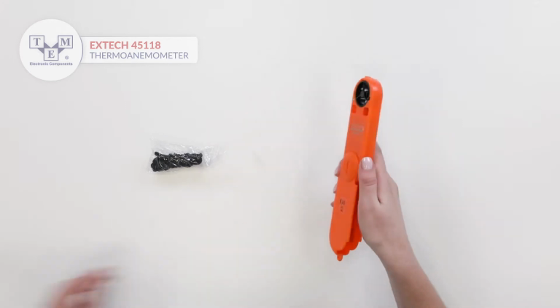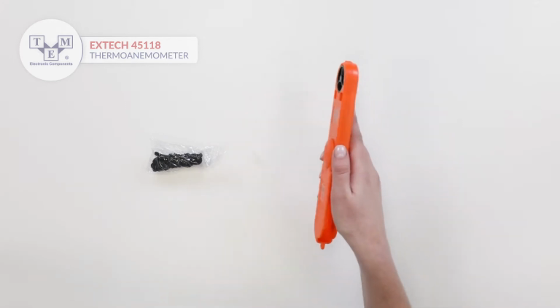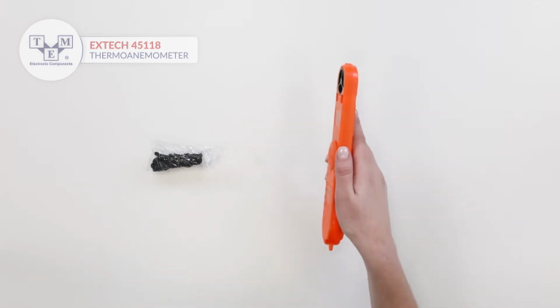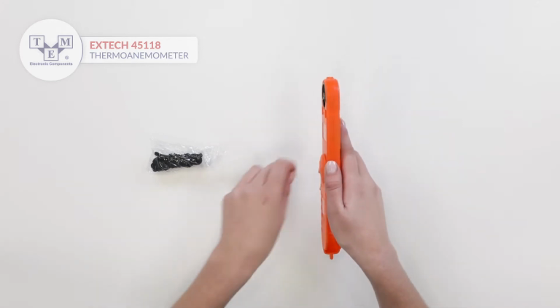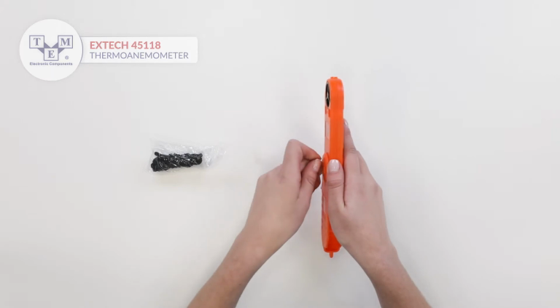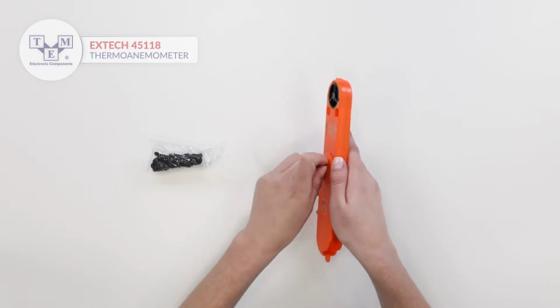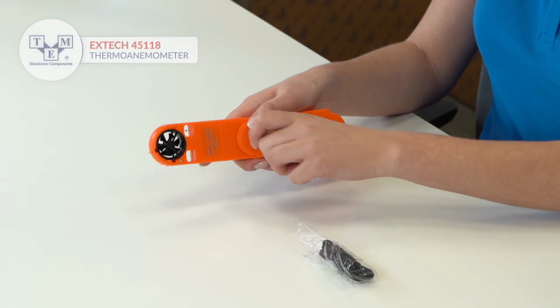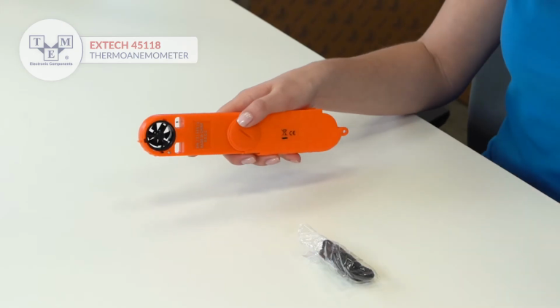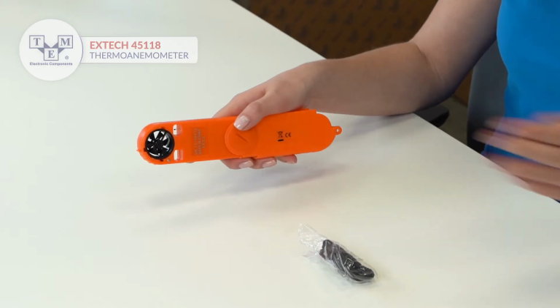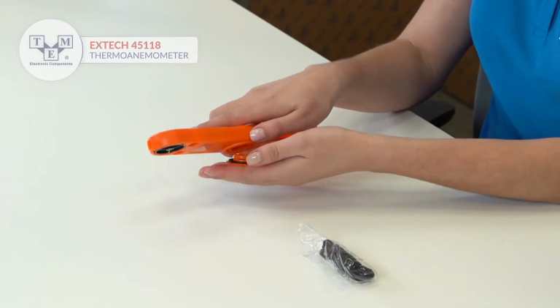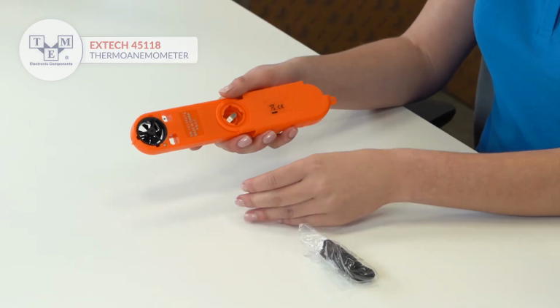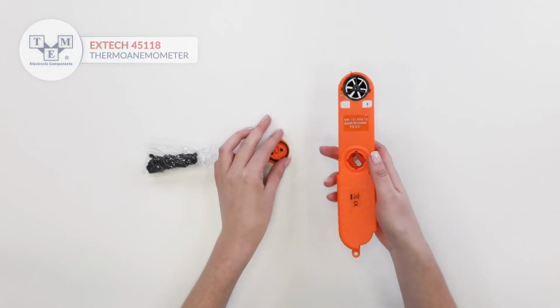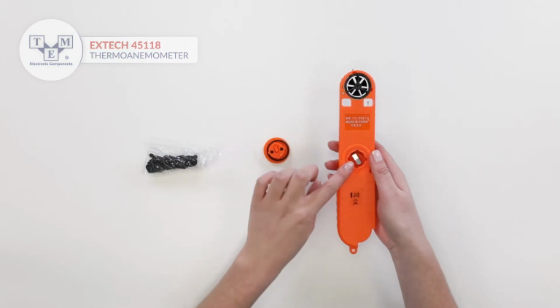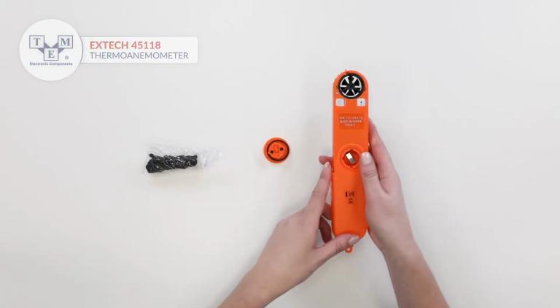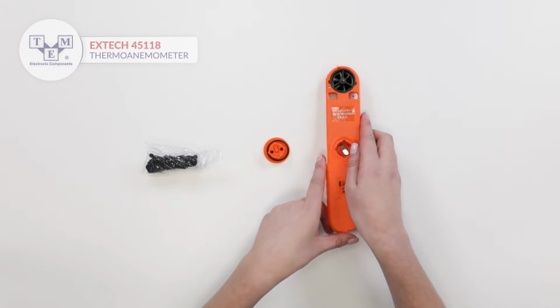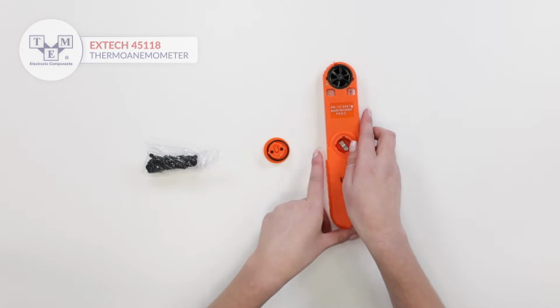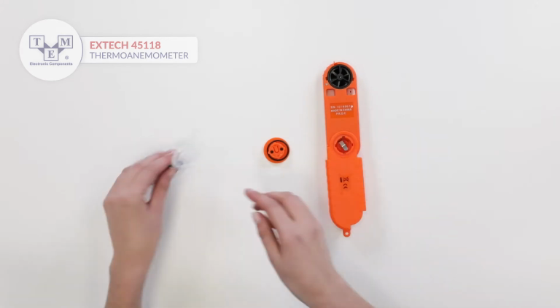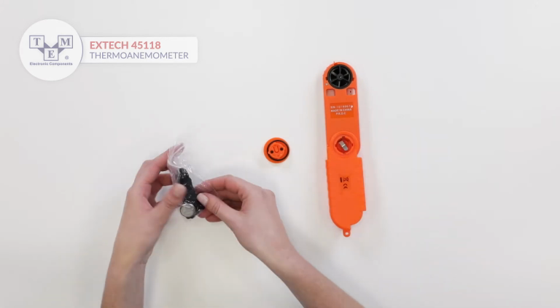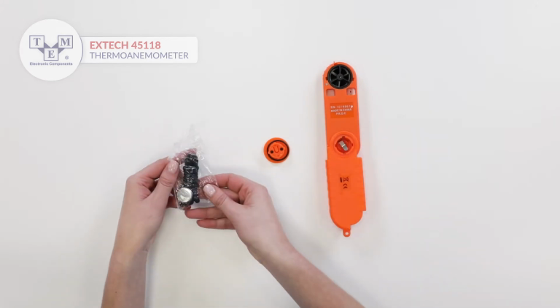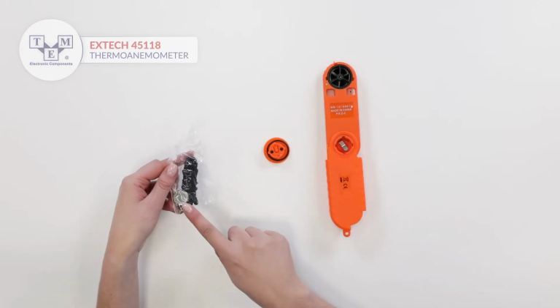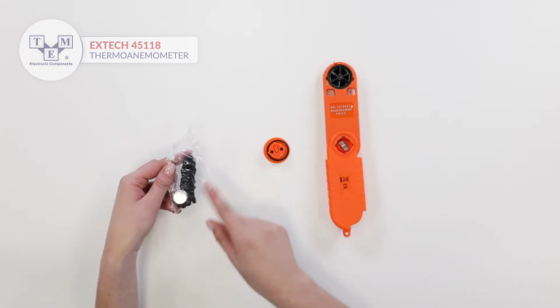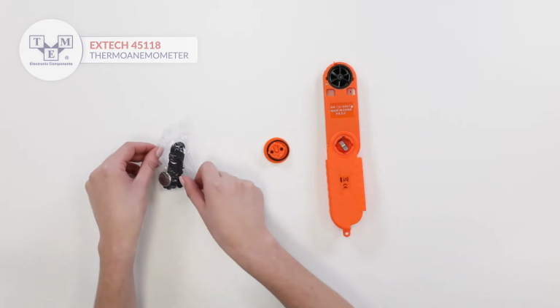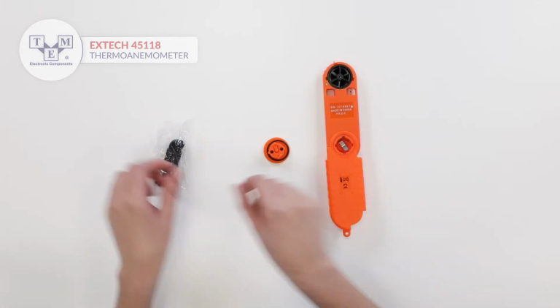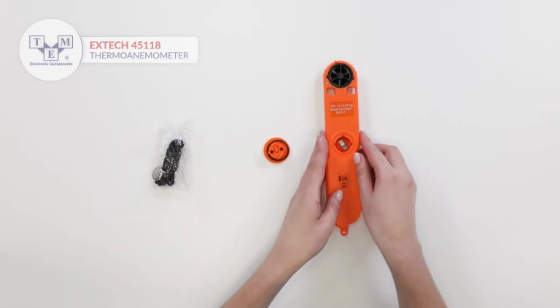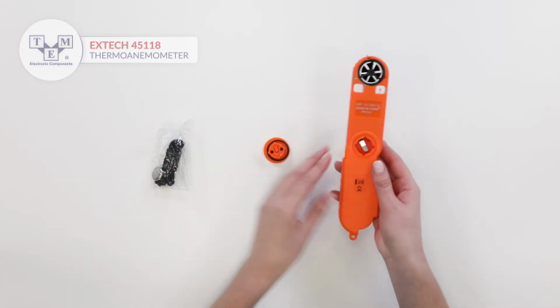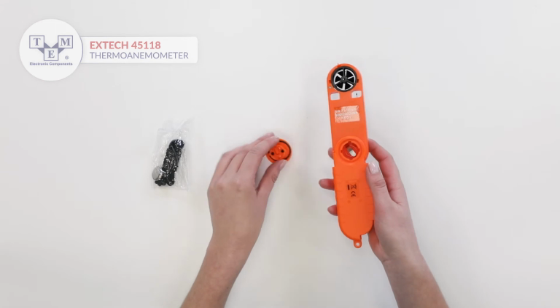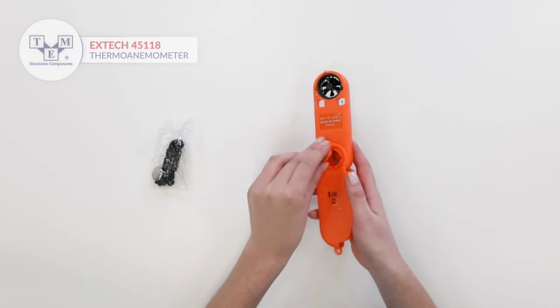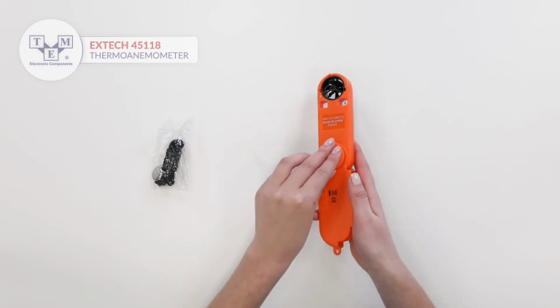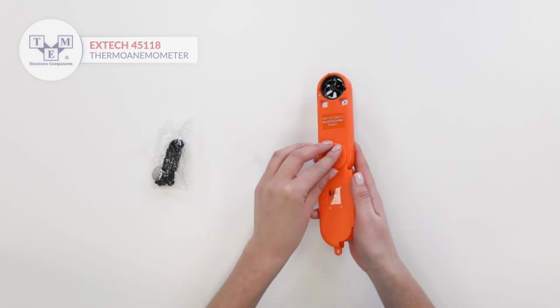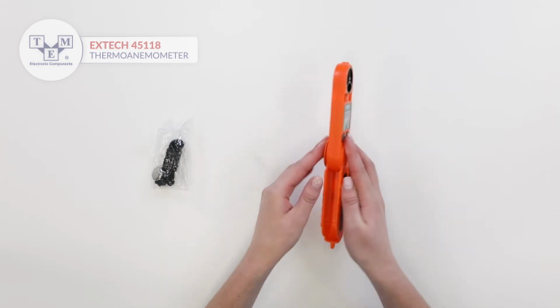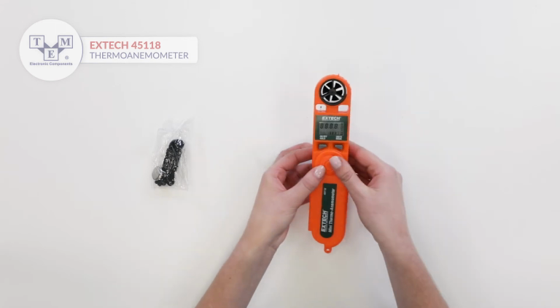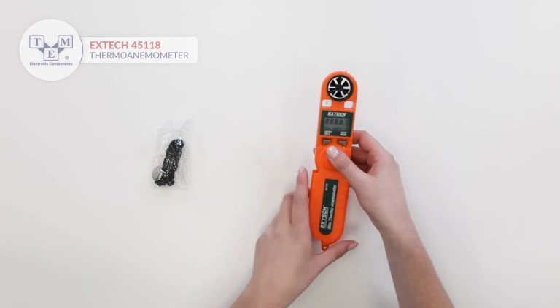A protective housing holds up for a better reach. It is powered by a single CR2032 battery, also included in the set. Additionally, the set contains a lanyard for higher convenience.